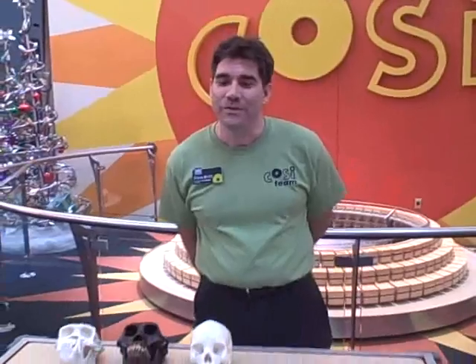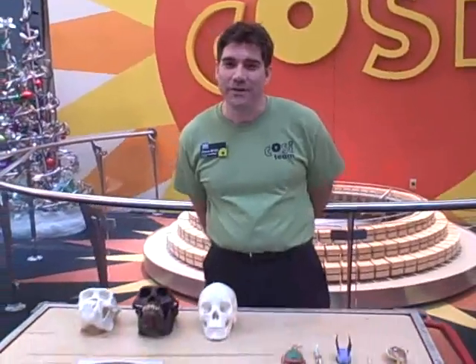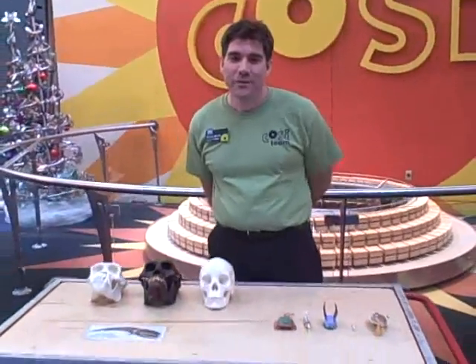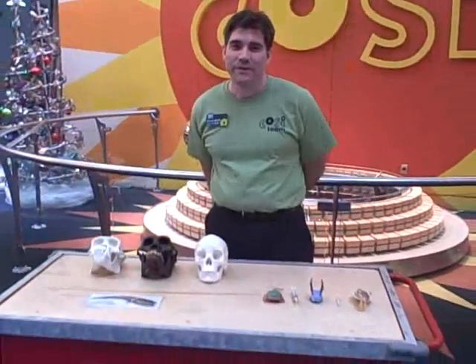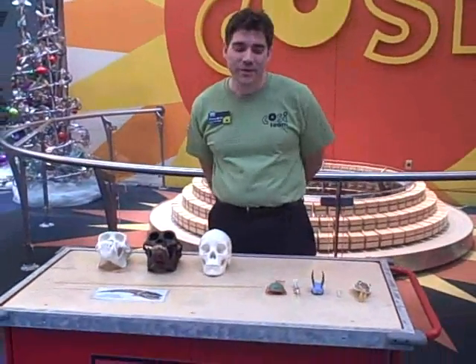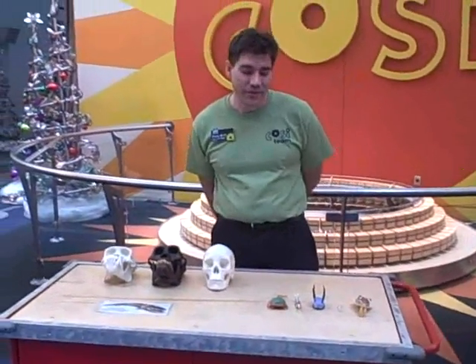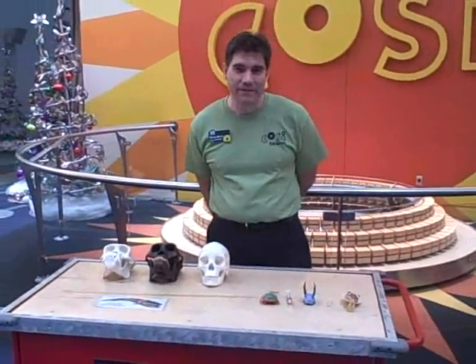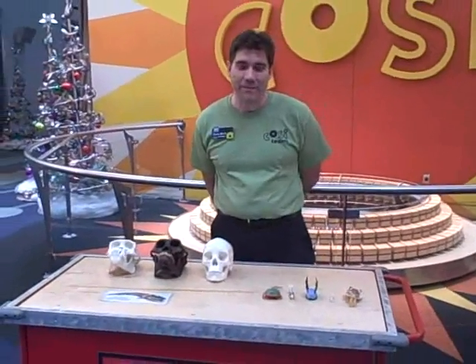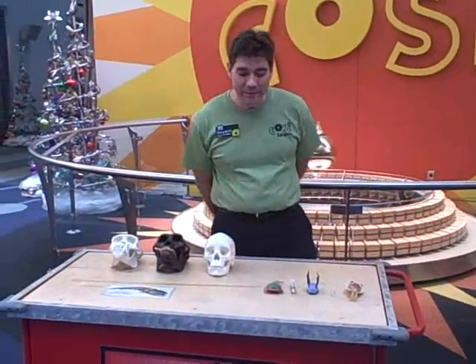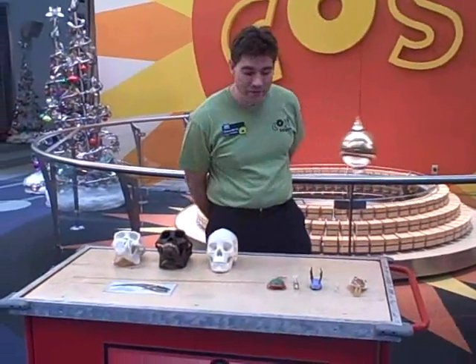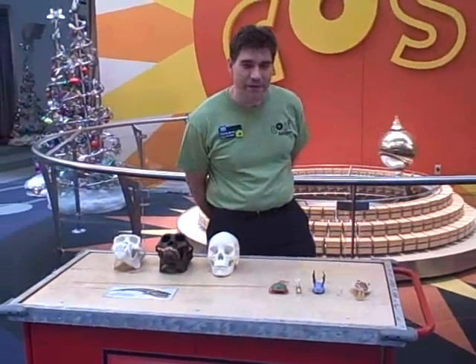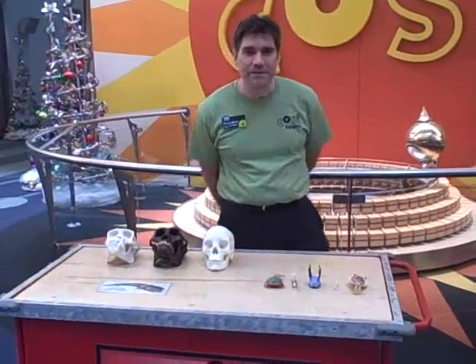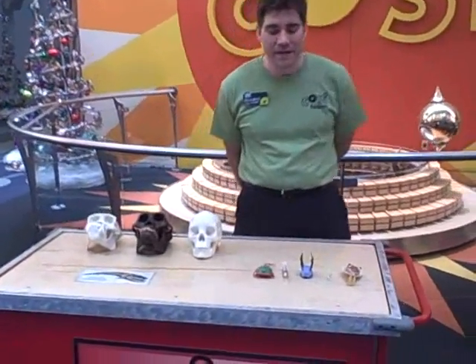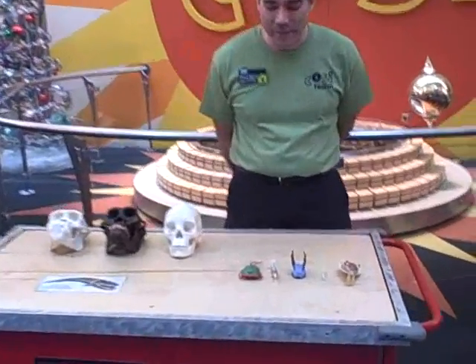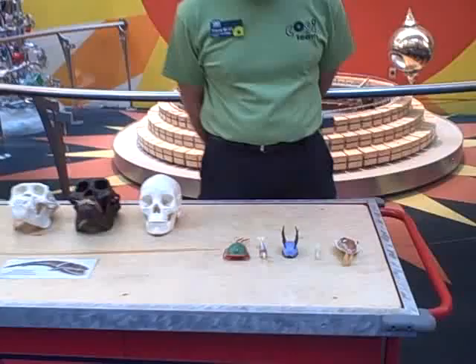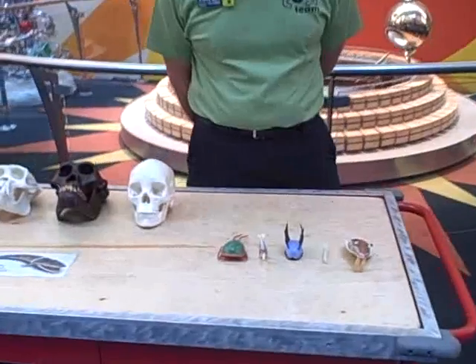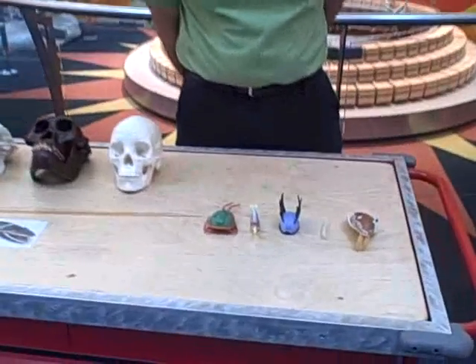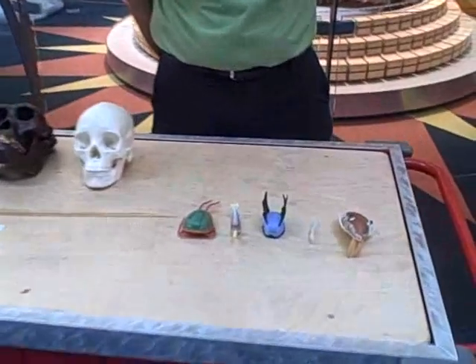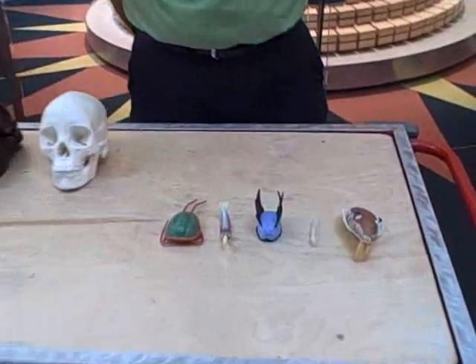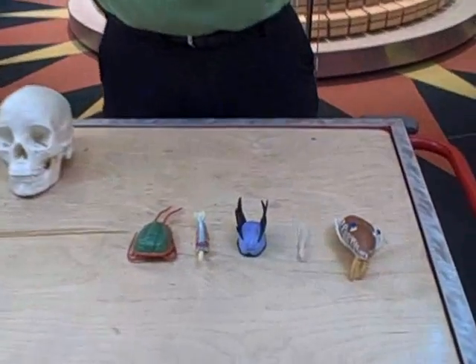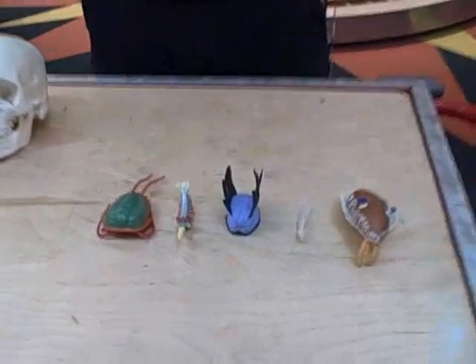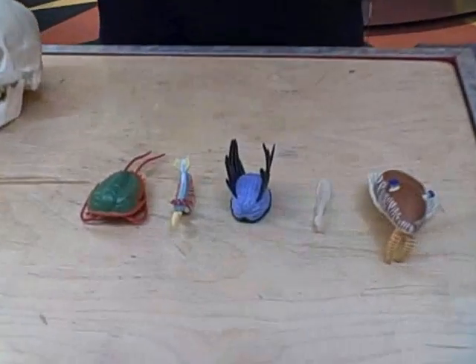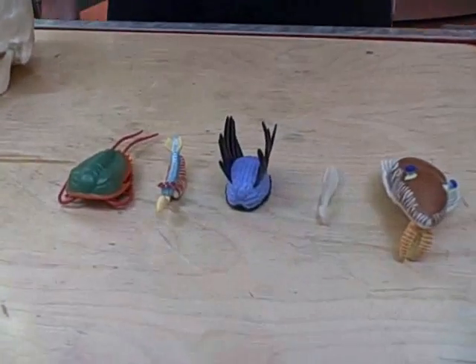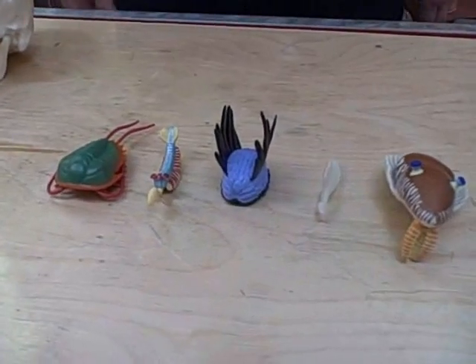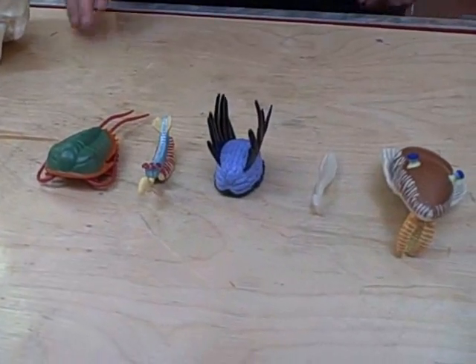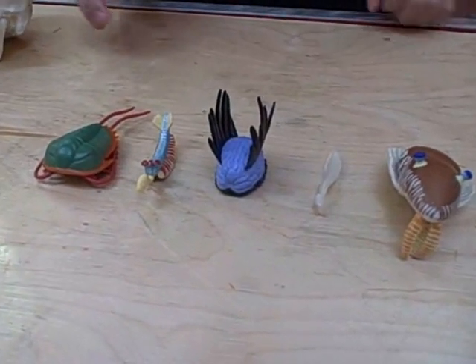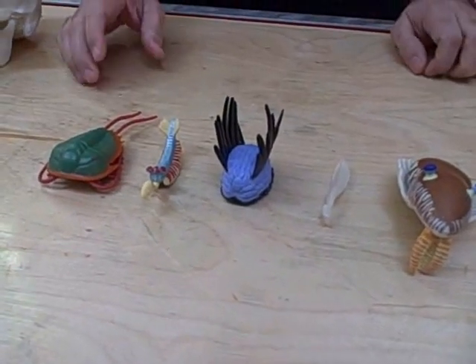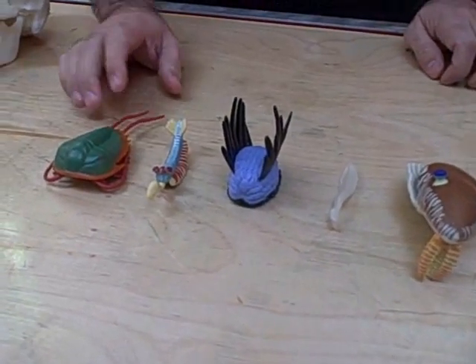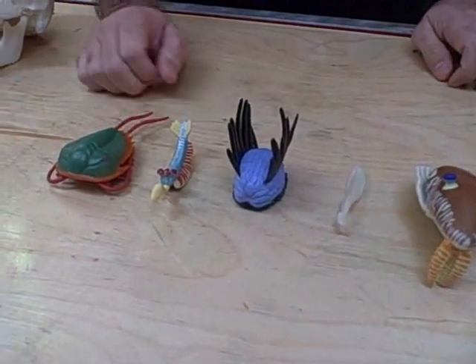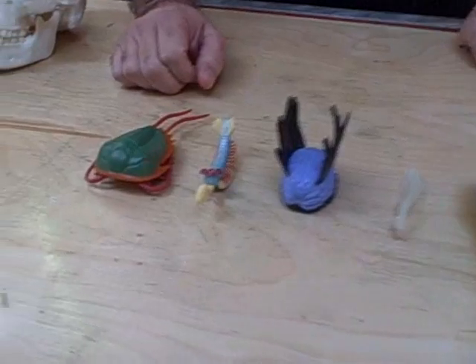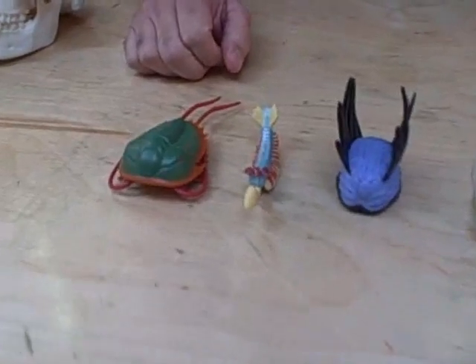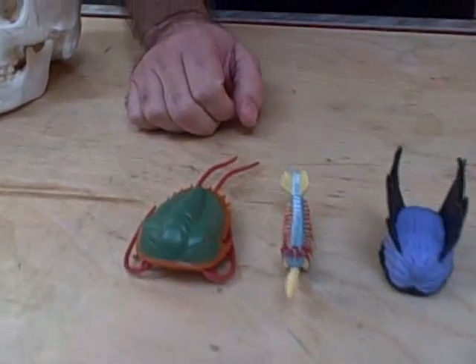I want to start with some creatures that lived on the bottom of the ocean. This is at a time when there were no animals on land anywhere — all the animals alive lived in the ocean. And here's an example of five of them.